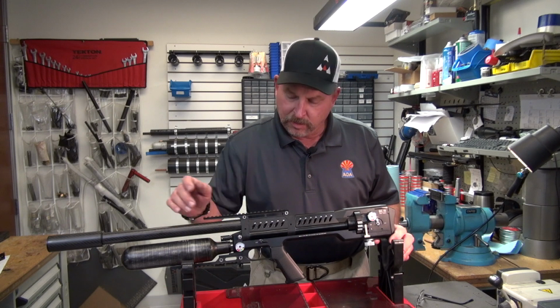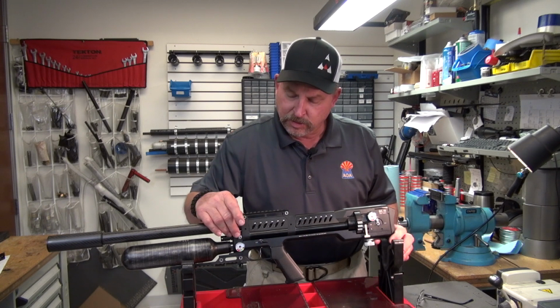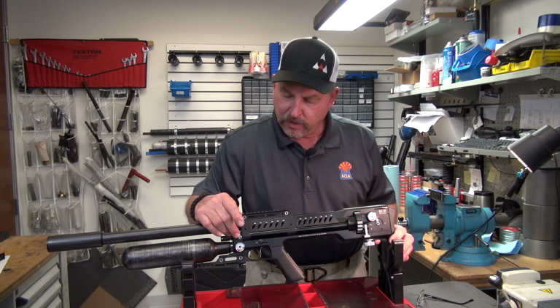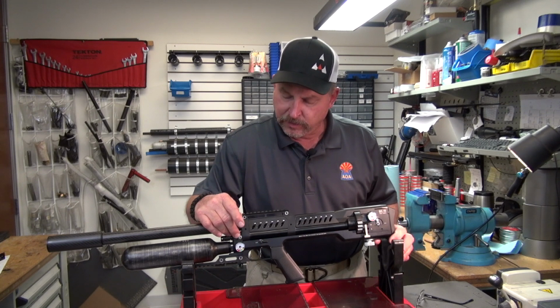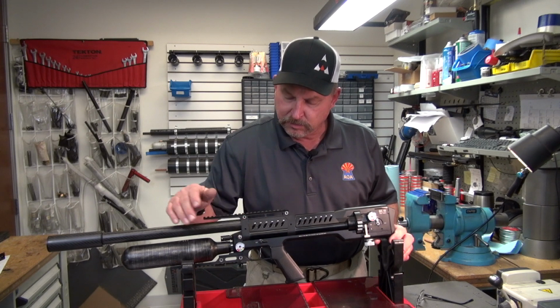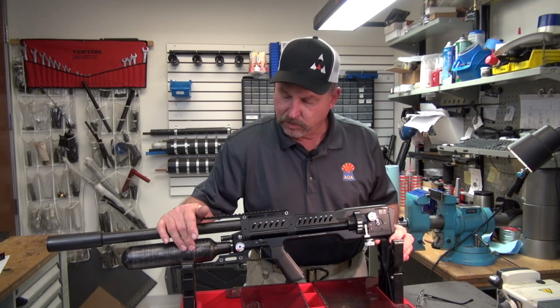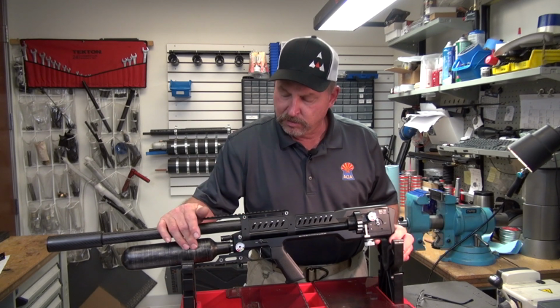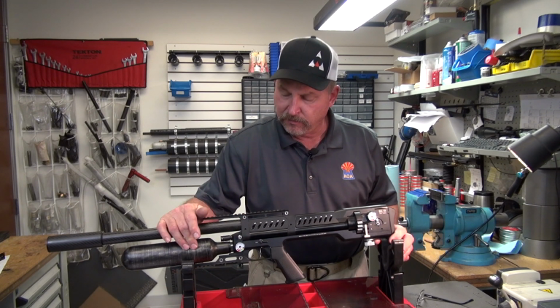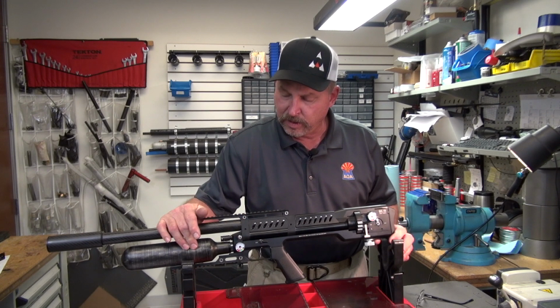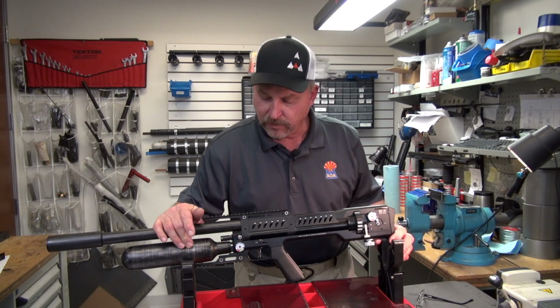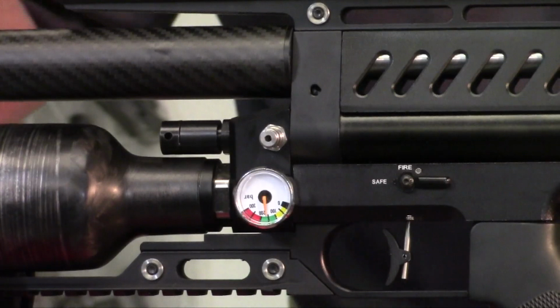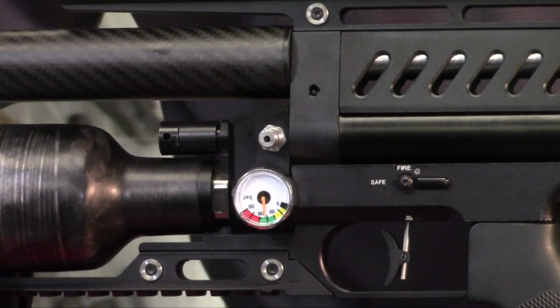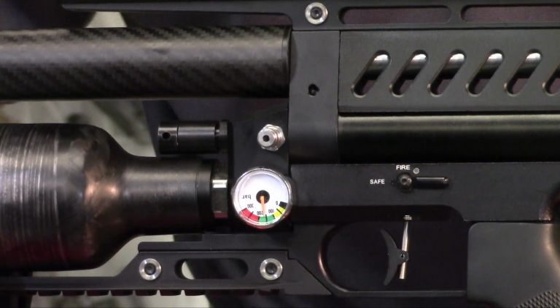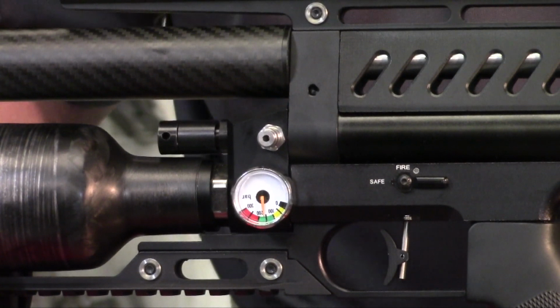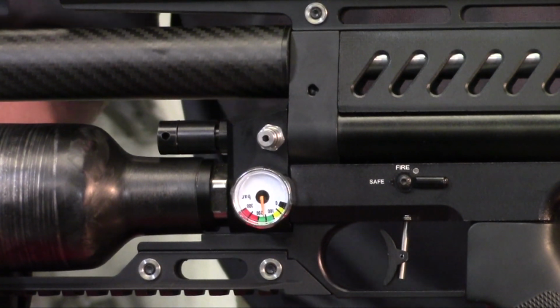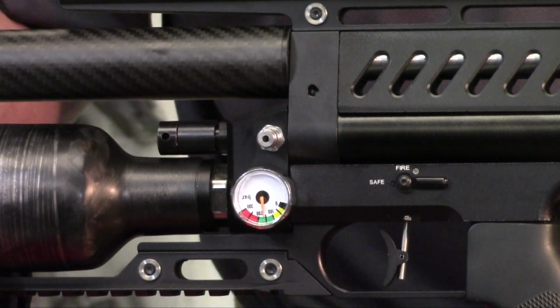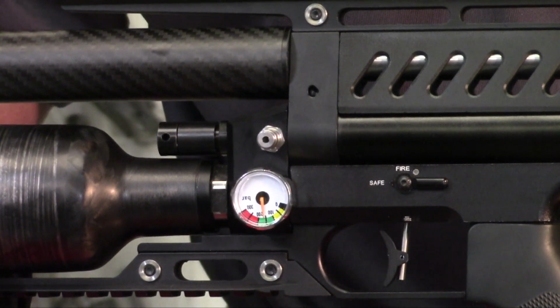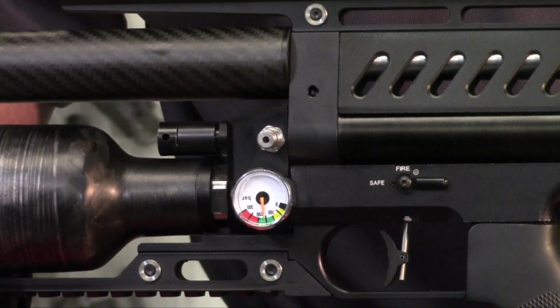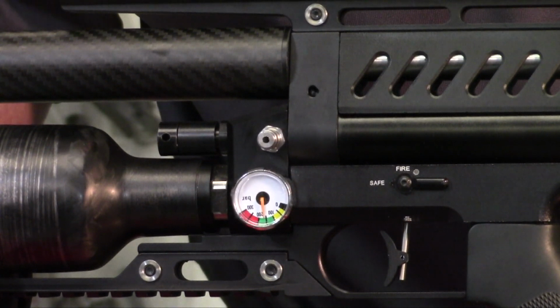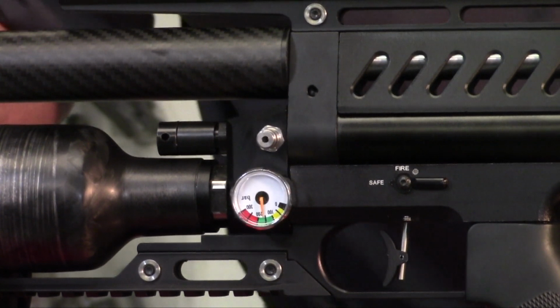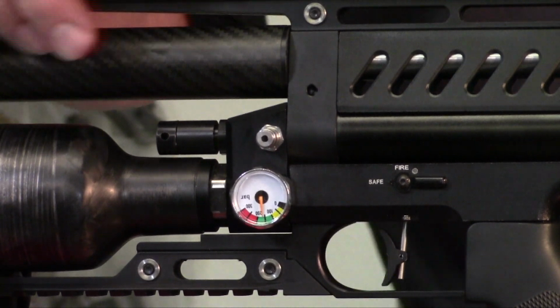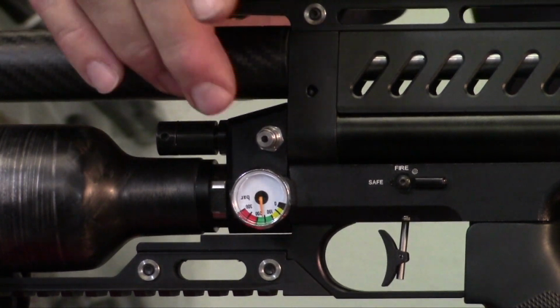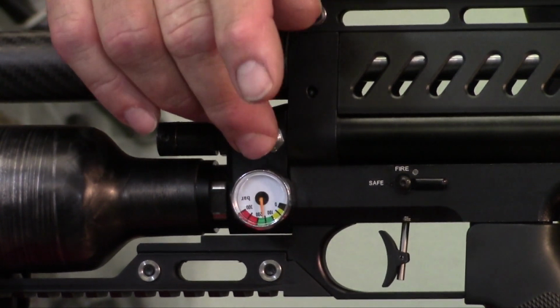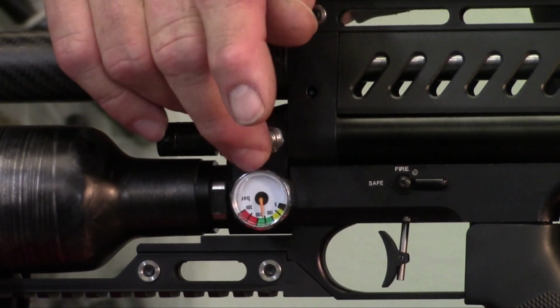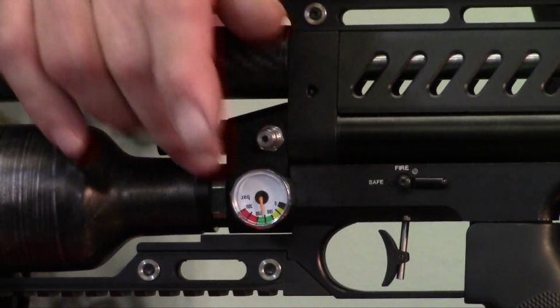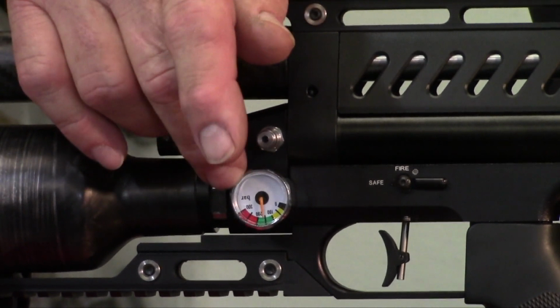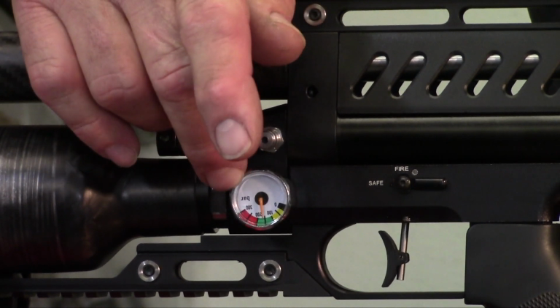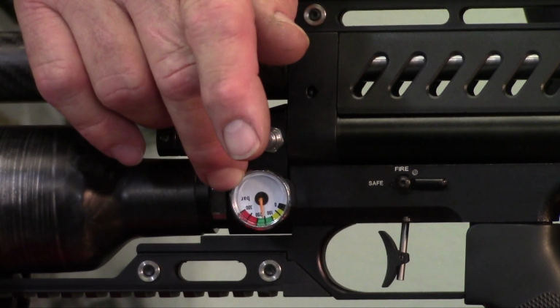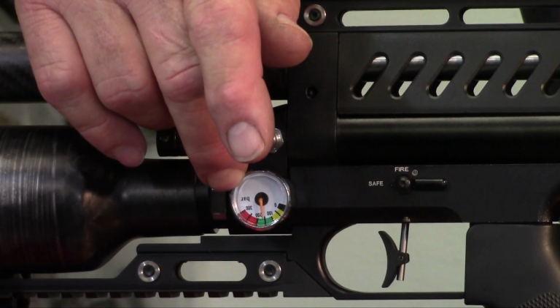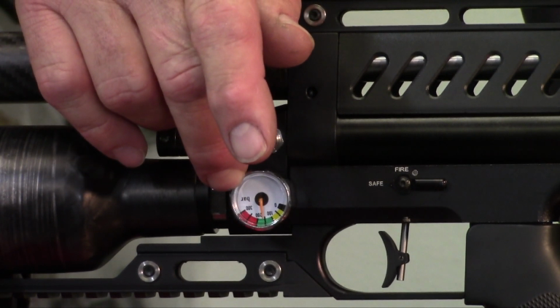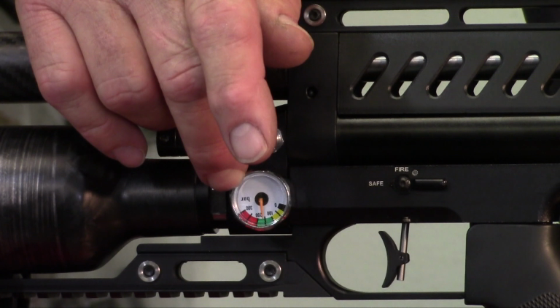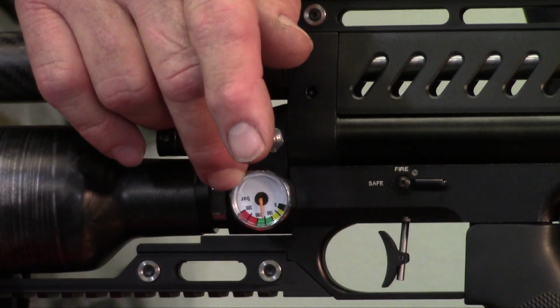You have your Foster fill, whether you received a .480 or .580 cc bottle. The longer bottle gets you about another 20 shots out of the gun. Fill pressure is 250 bar. You'll read it at the main fill gauge, bottle gauge here — the manometer.